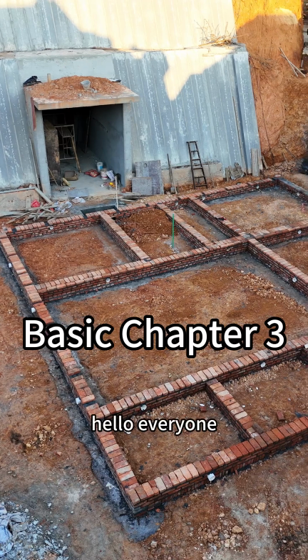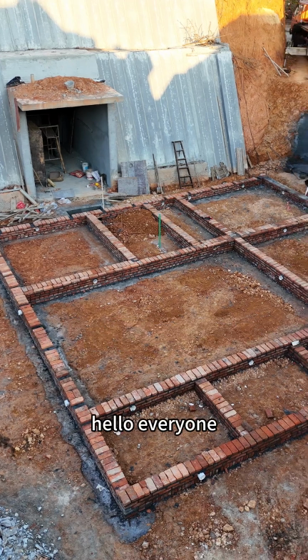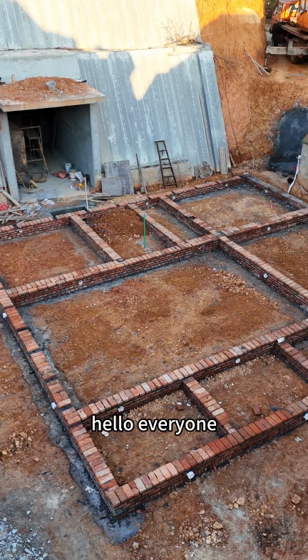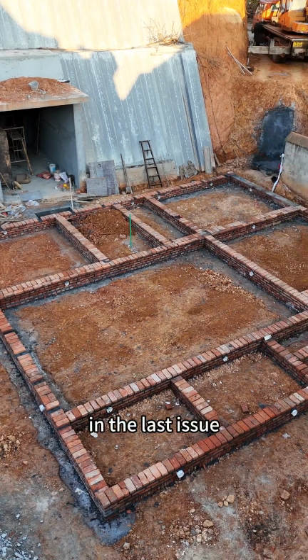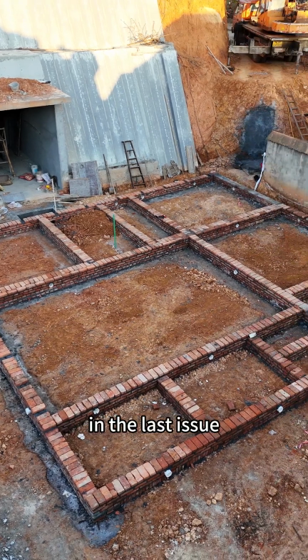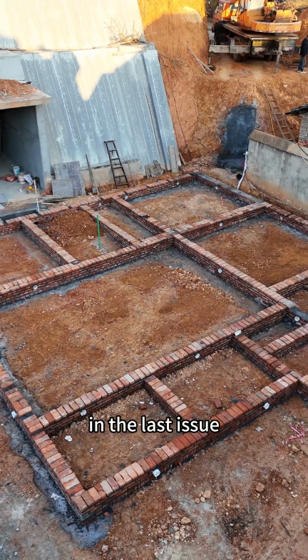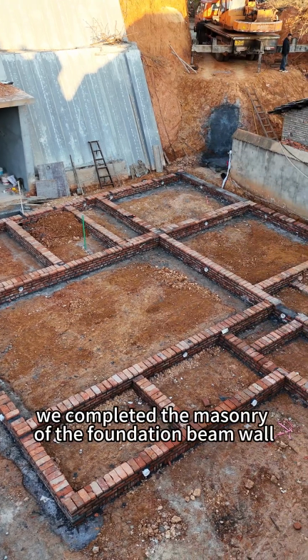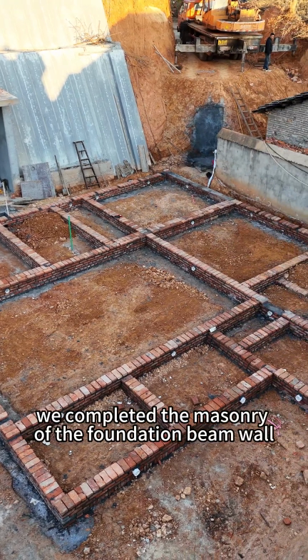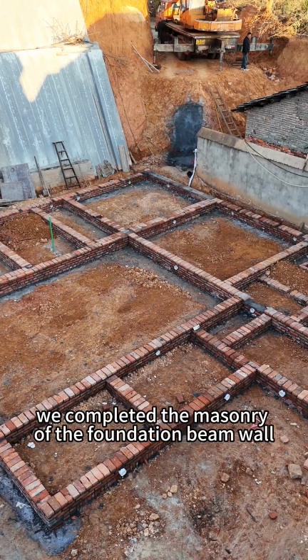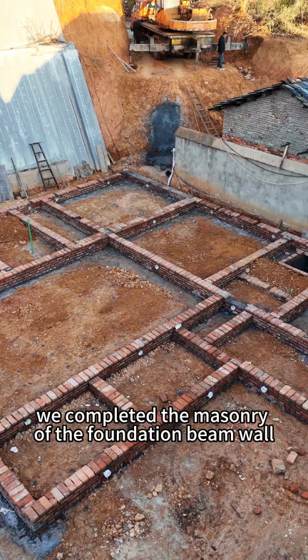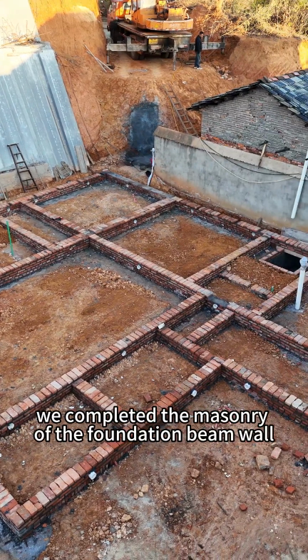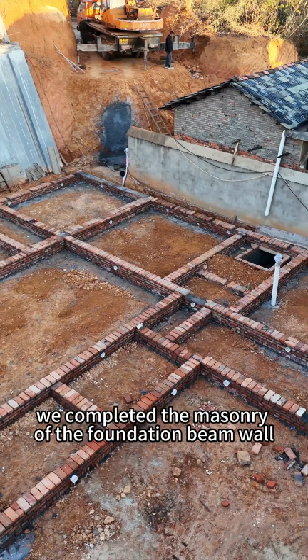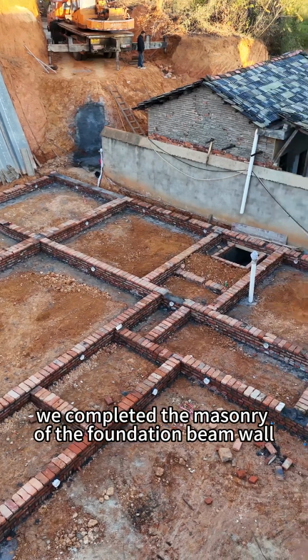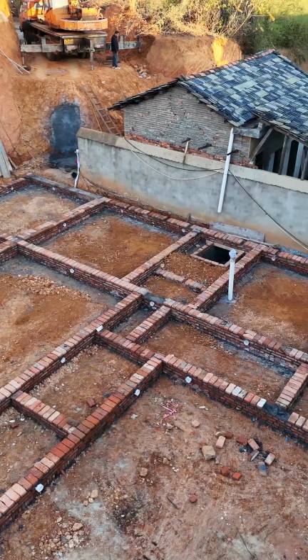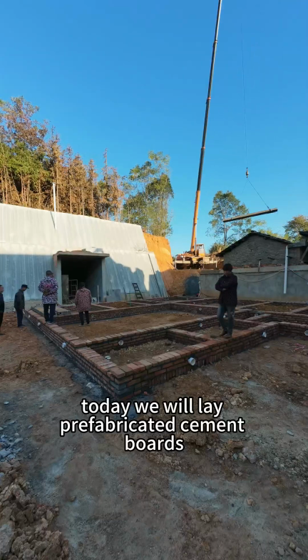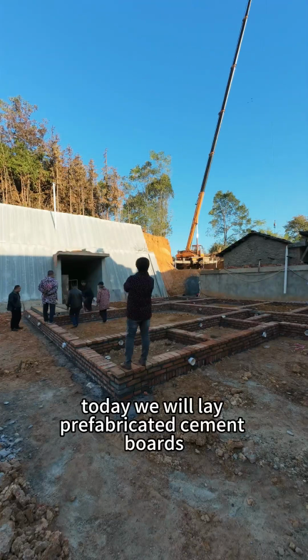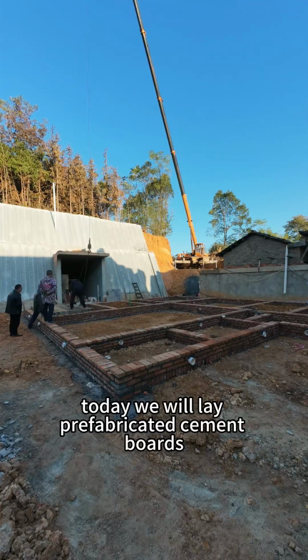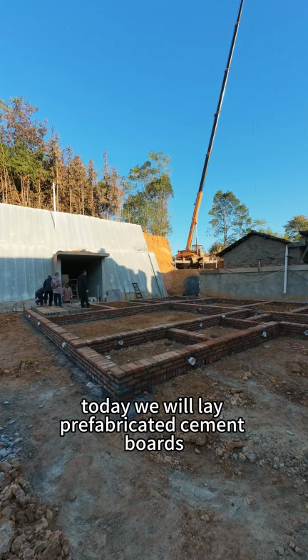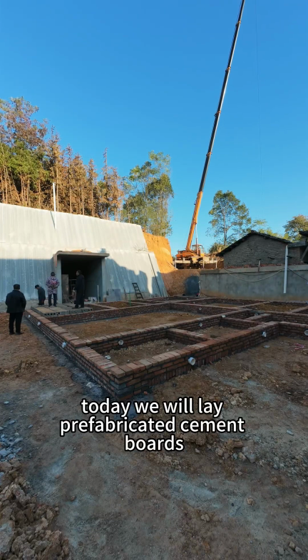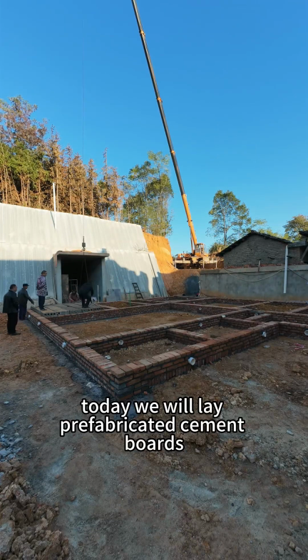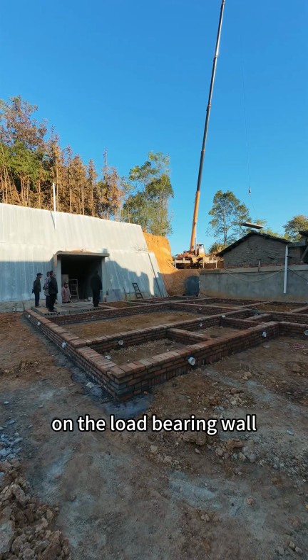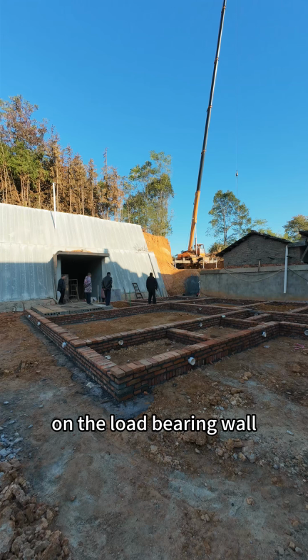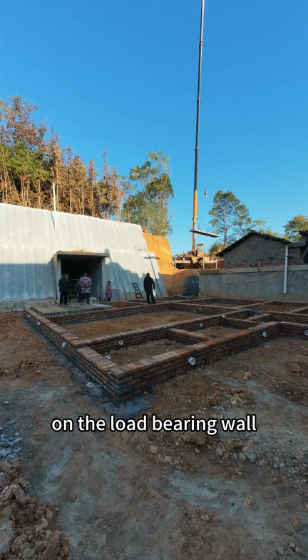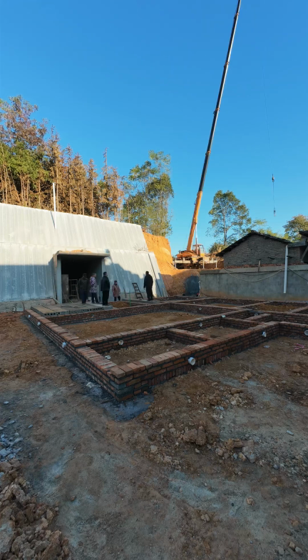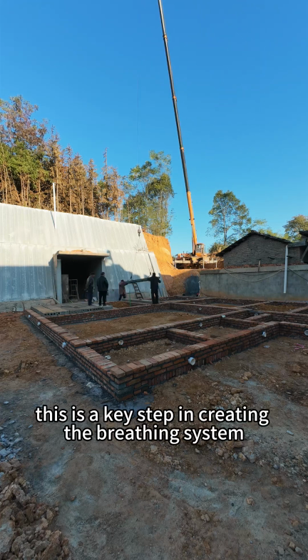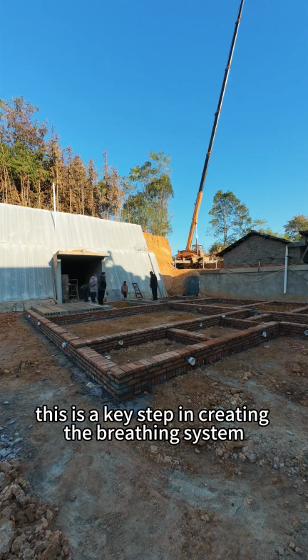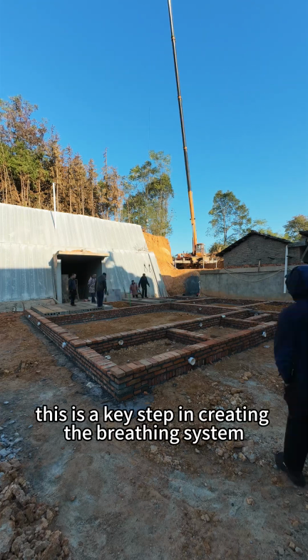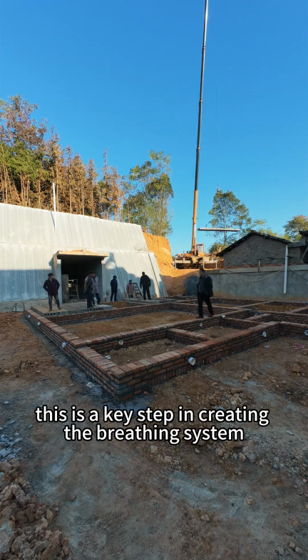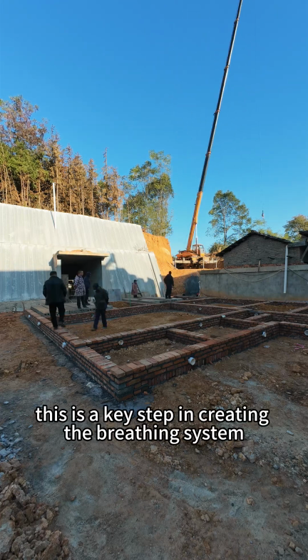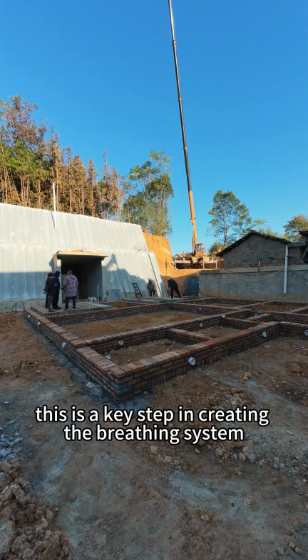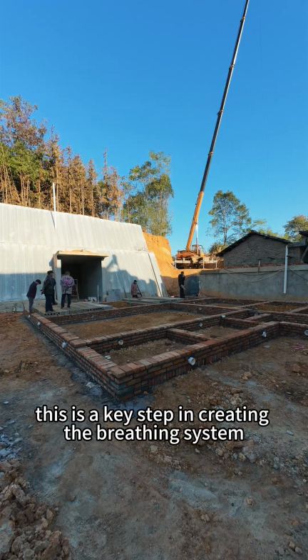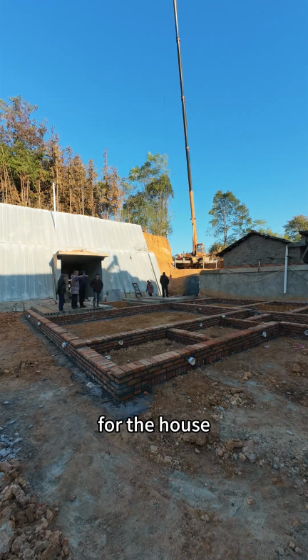Hello everyone. In the last issue, we completed the masonry of the foundation beam wall. Today we will lay prefabricated cement boards on the load-bearing wall. This is a key step in creating the breathing system for the house.